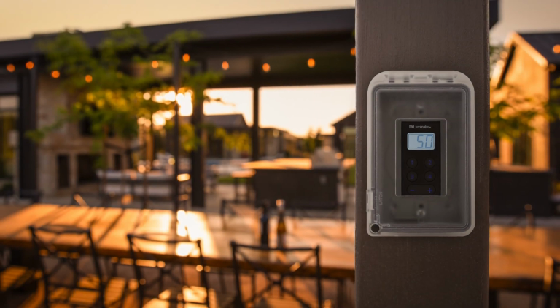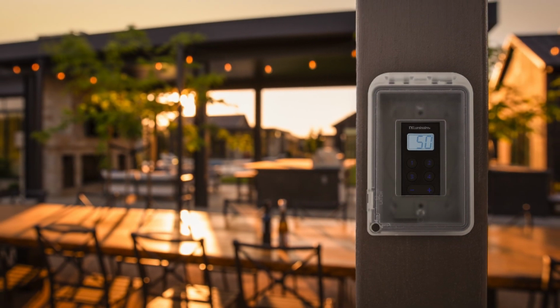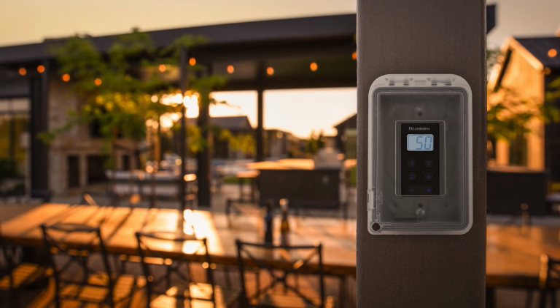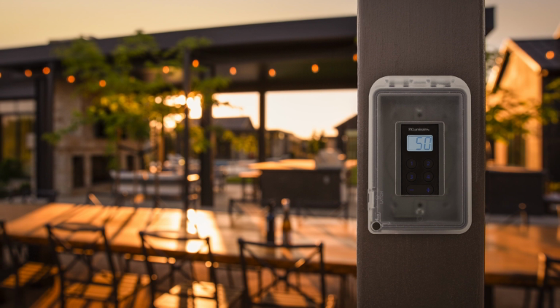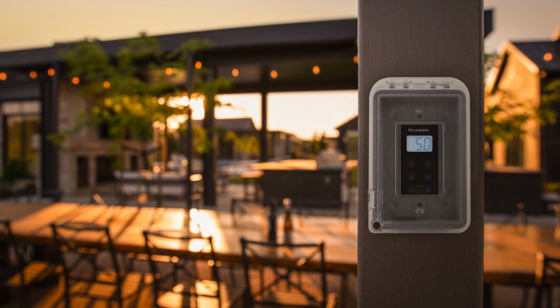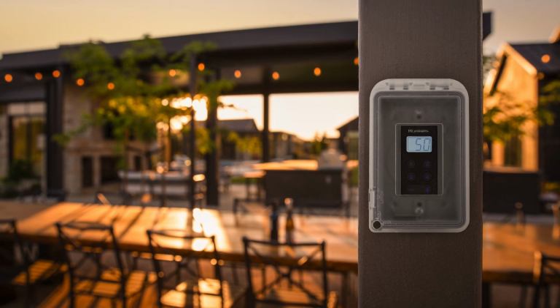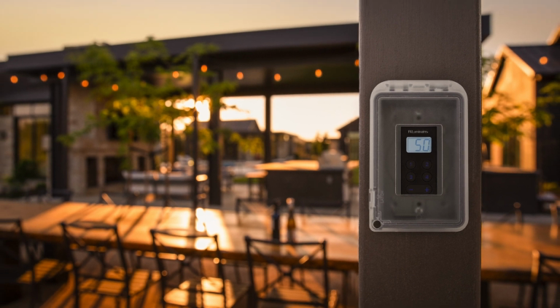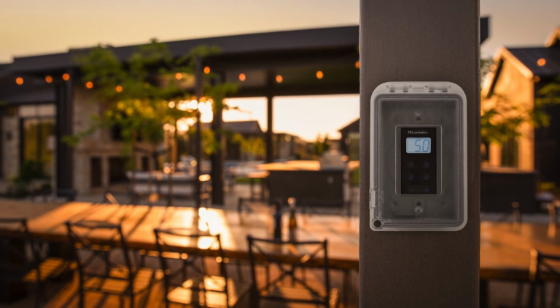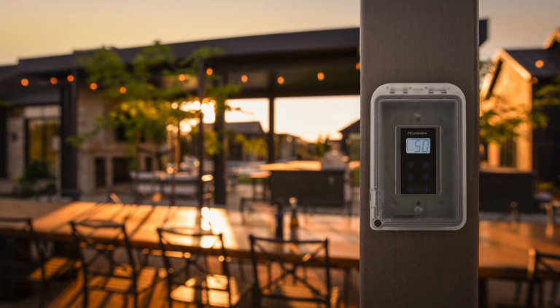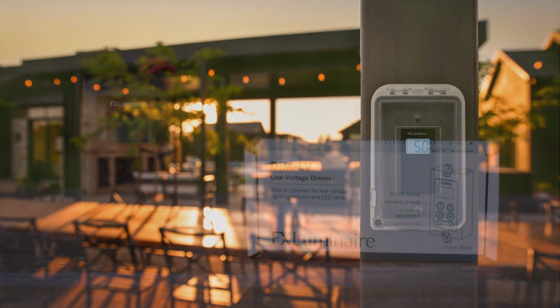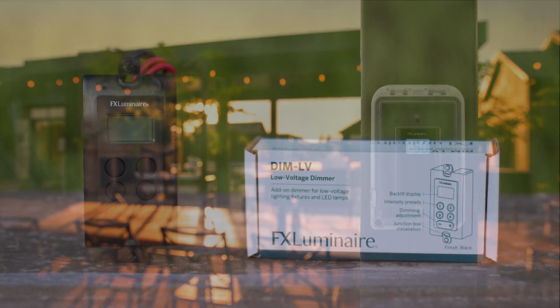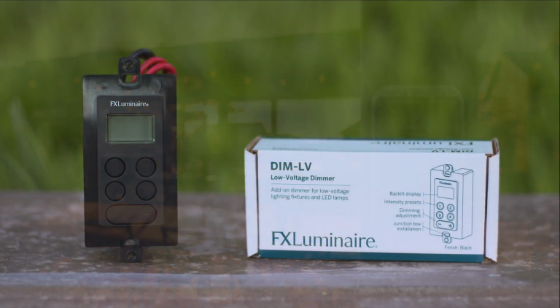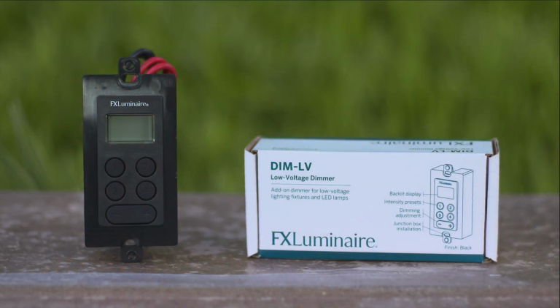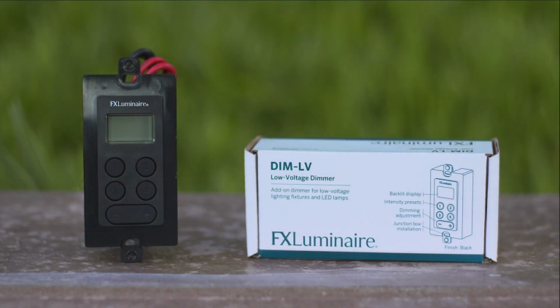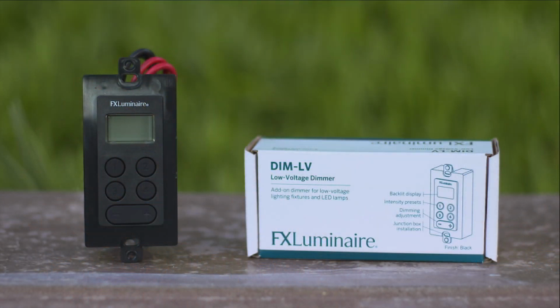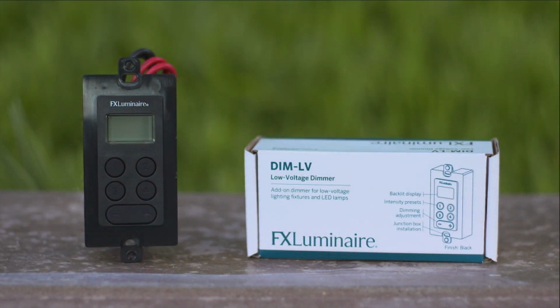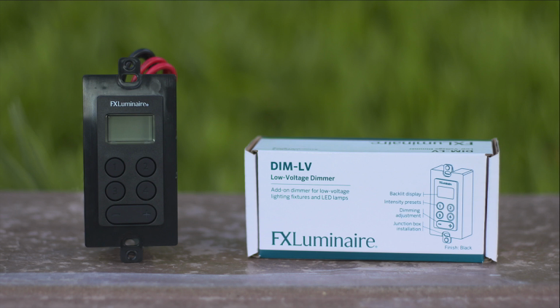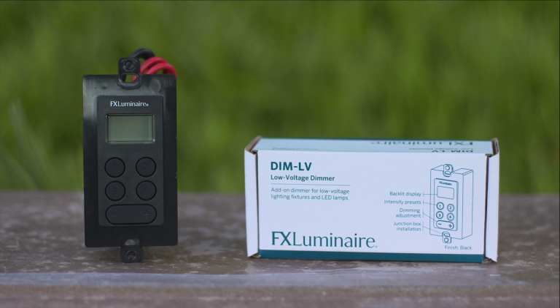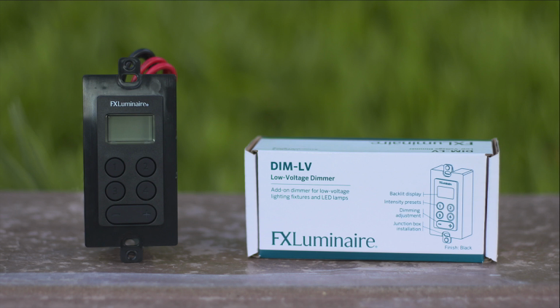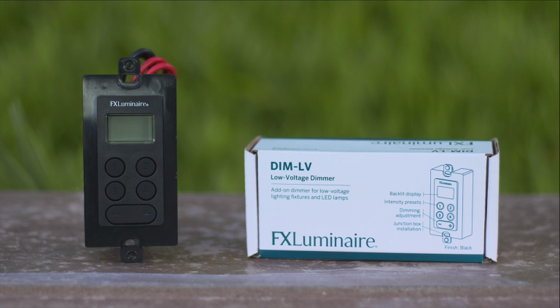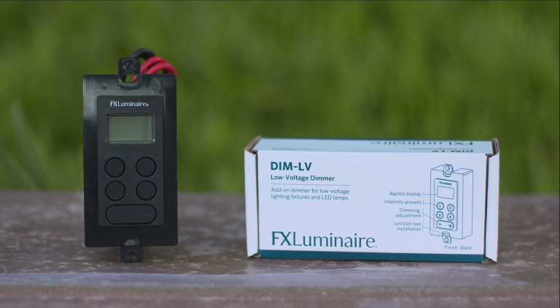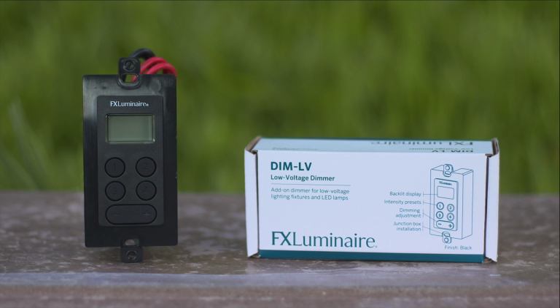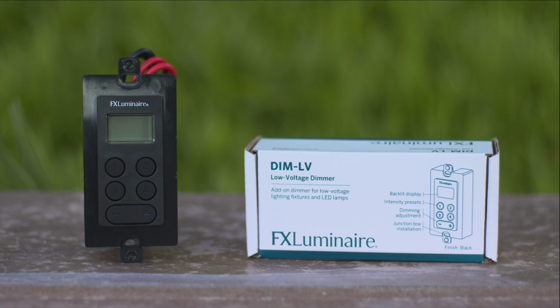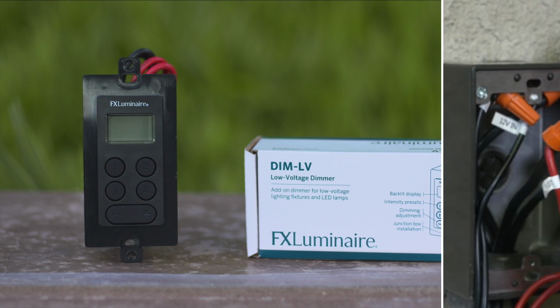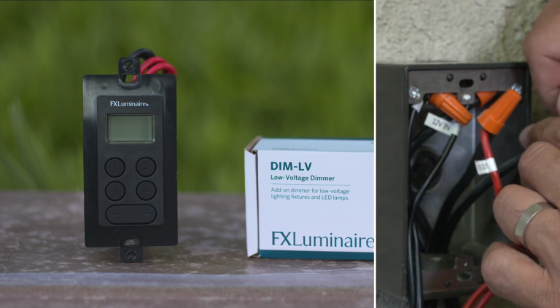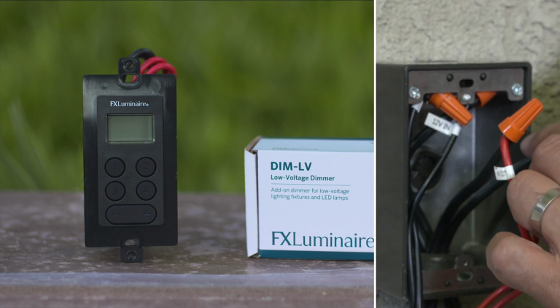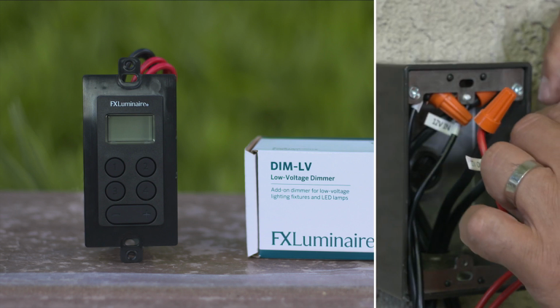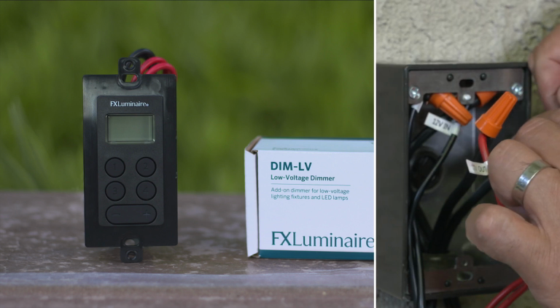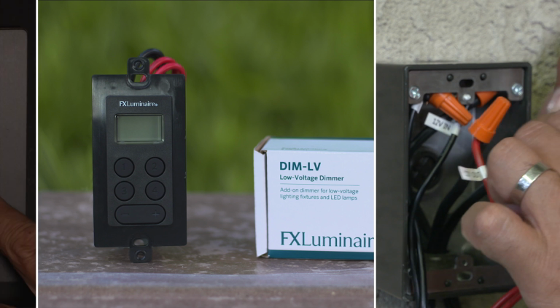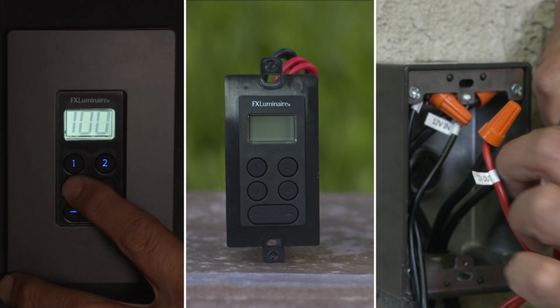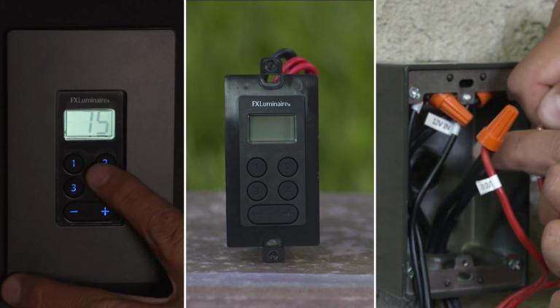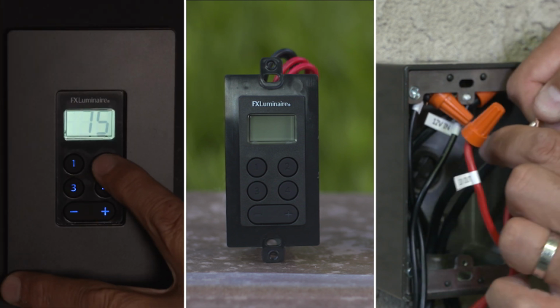FxLuminaire Low Voltage Dimmer: Installing, Wiring, and Programming. In this video, you'll learn how to install the FxLuminaire Low Voltage Dimmer, wire it in the field, and program its preset buttons.